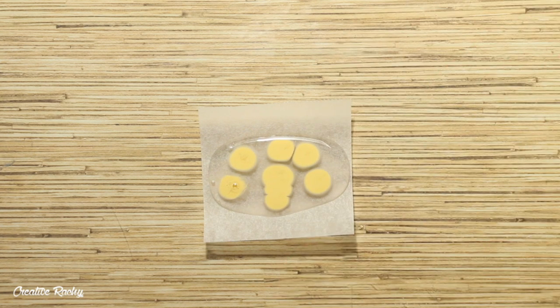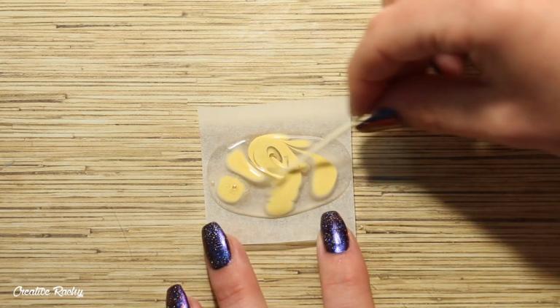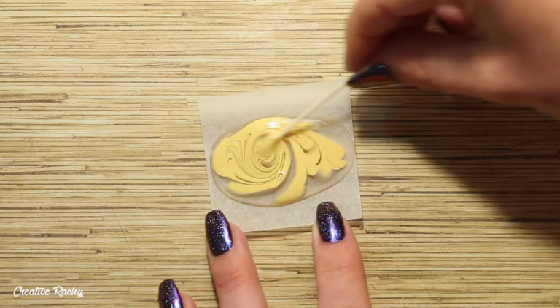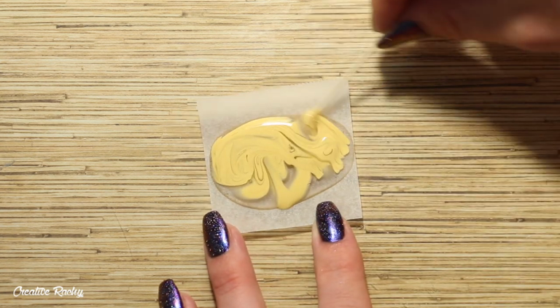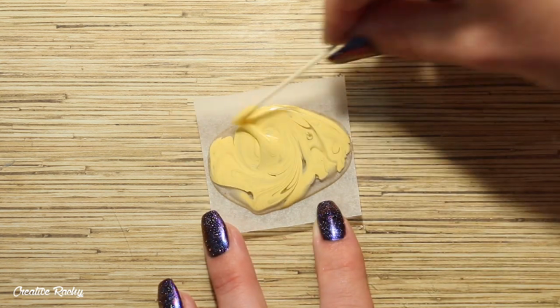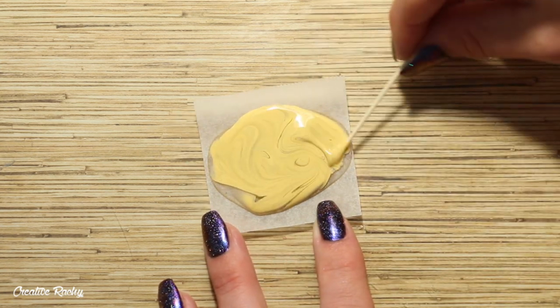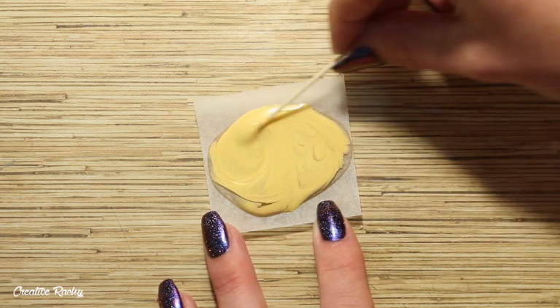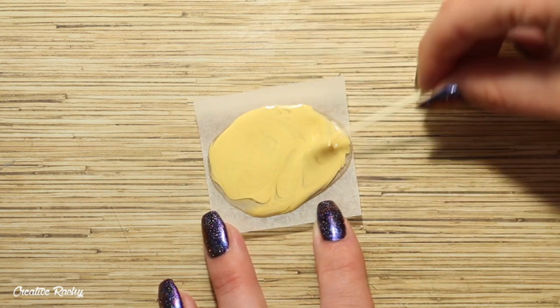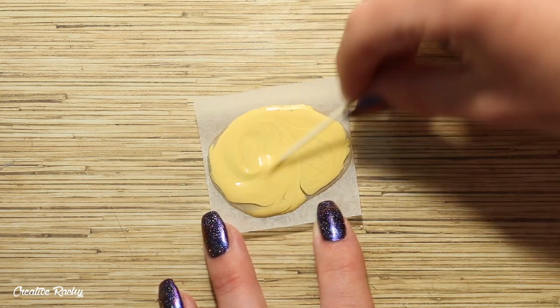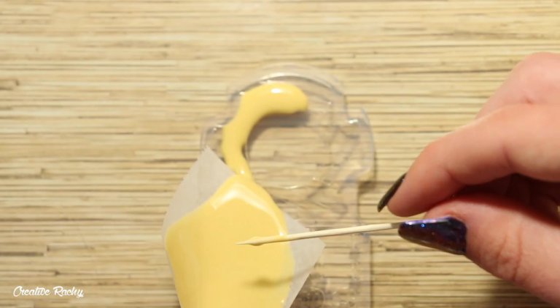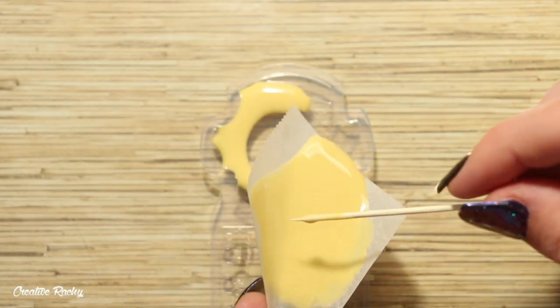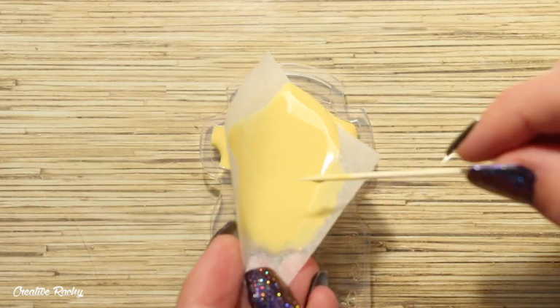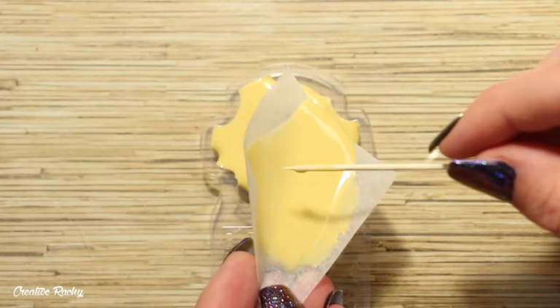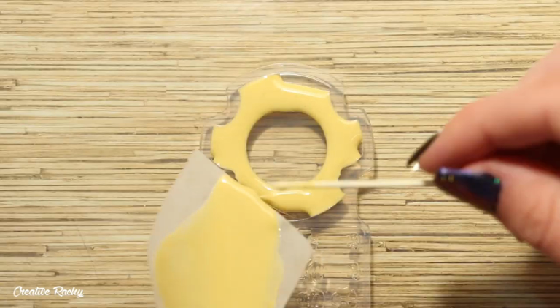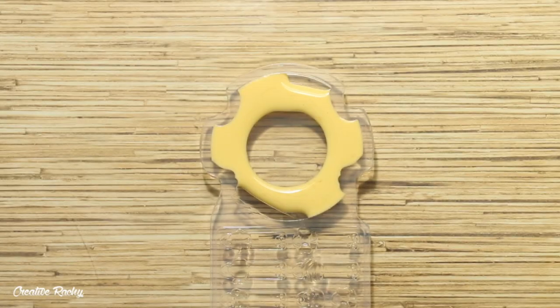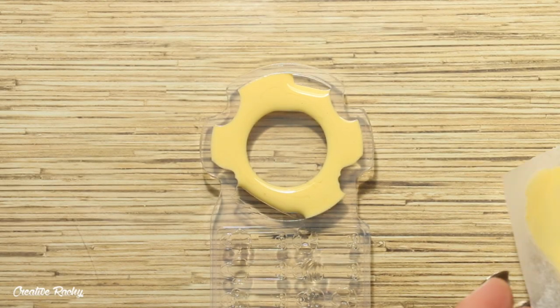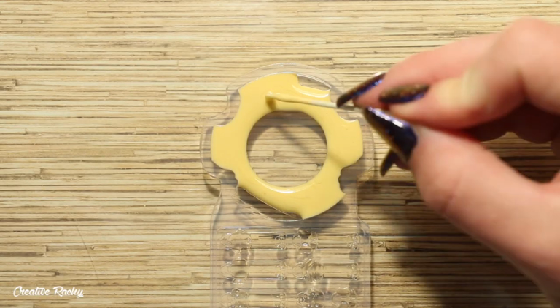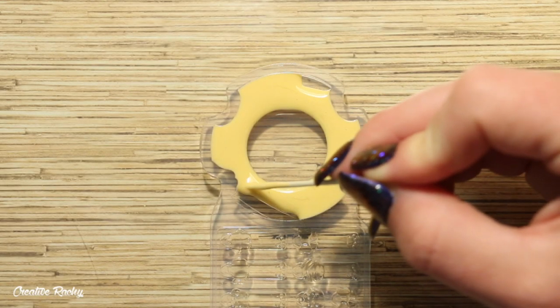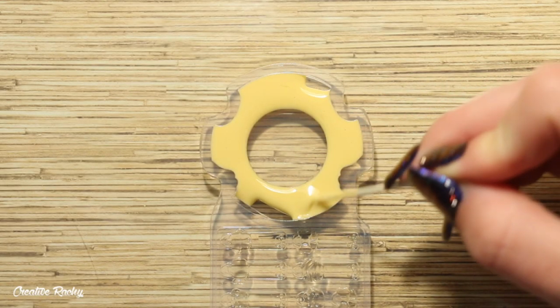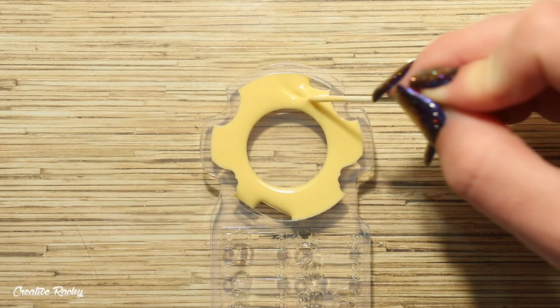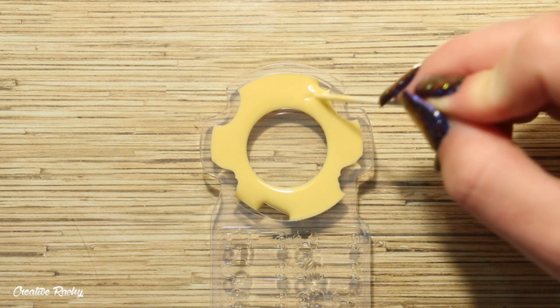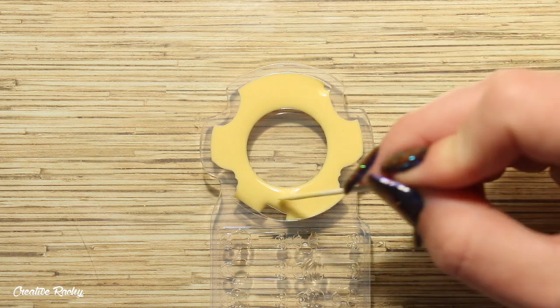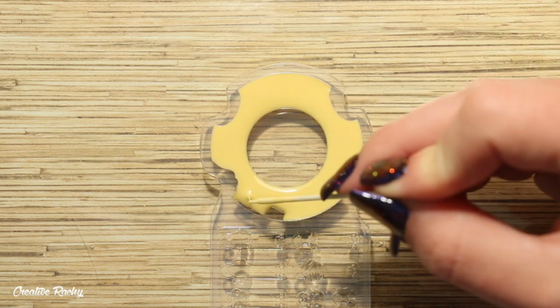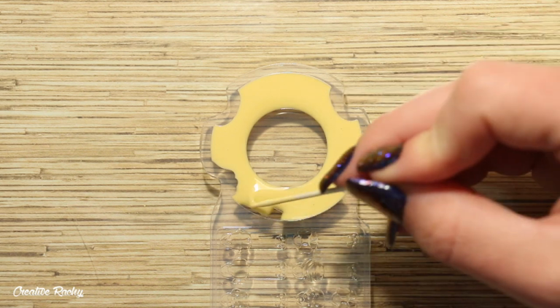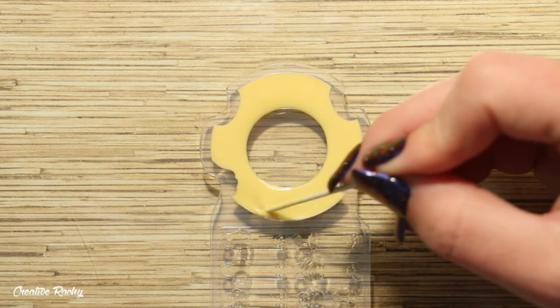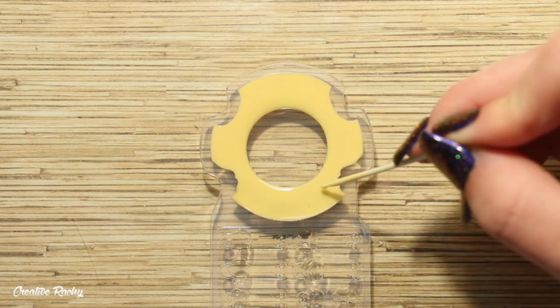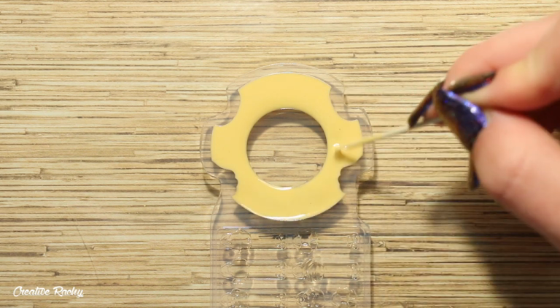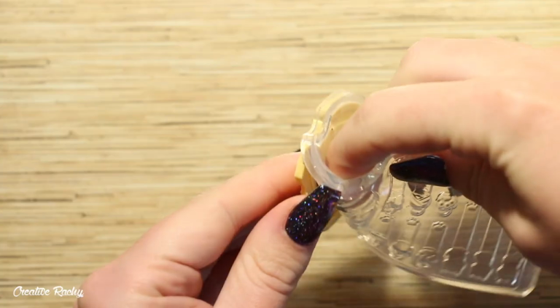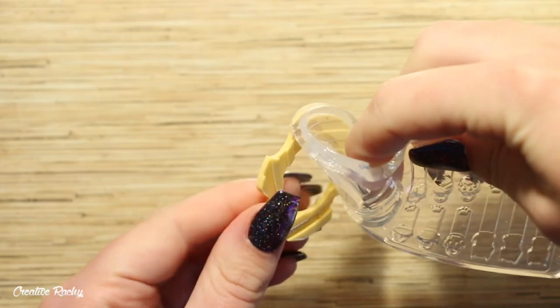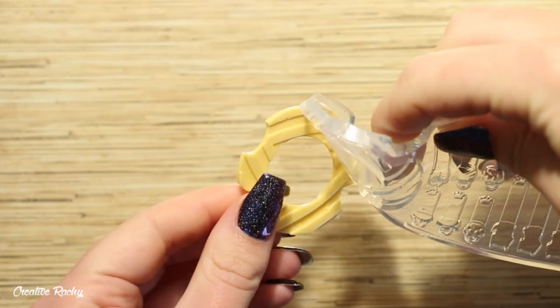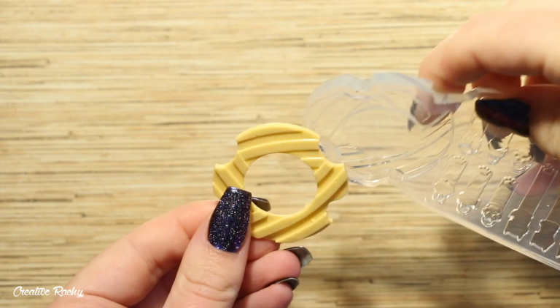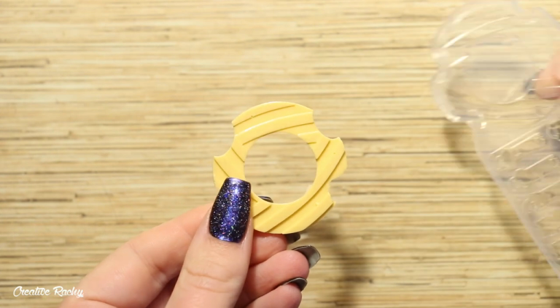I'm now moving on to the center part of the cat, so I'm going to be making the fortune shaker piece of this design a donut so that it ends up being a sweets themed shaker cat. I mixed some of the orange pigment into some UV resin and then cured it under my UV light, and this is what it looks like.